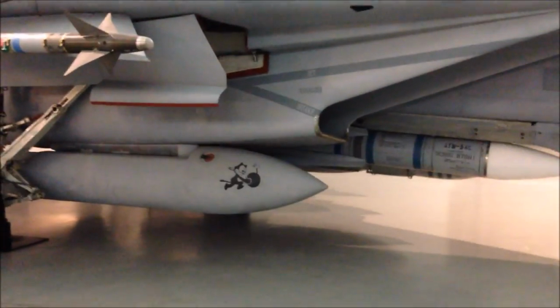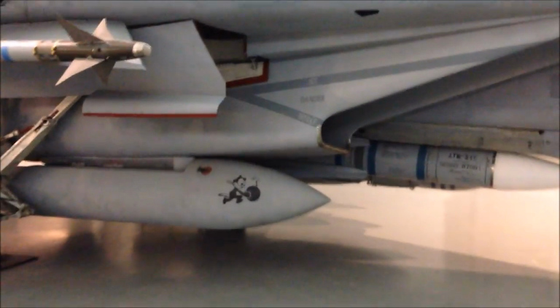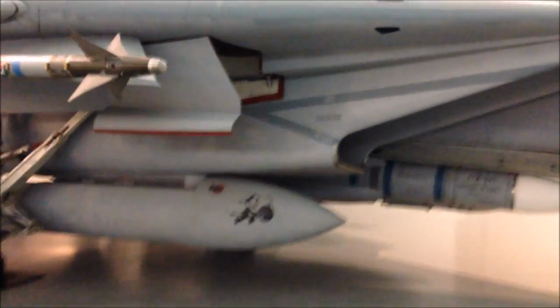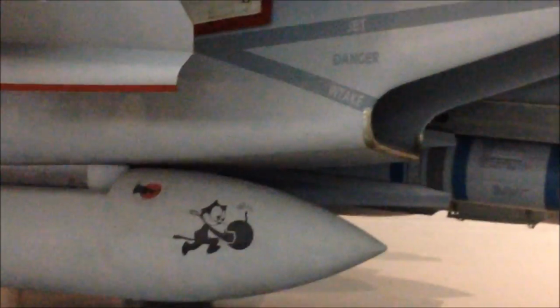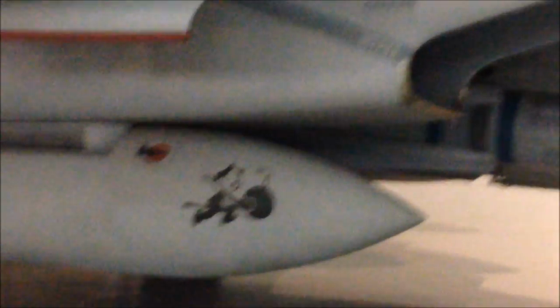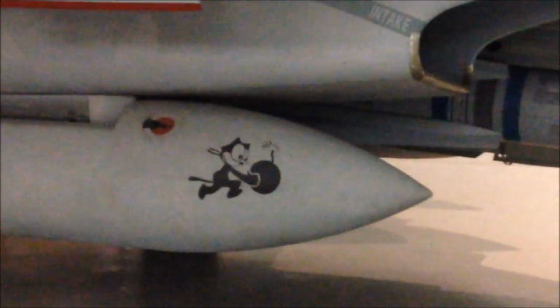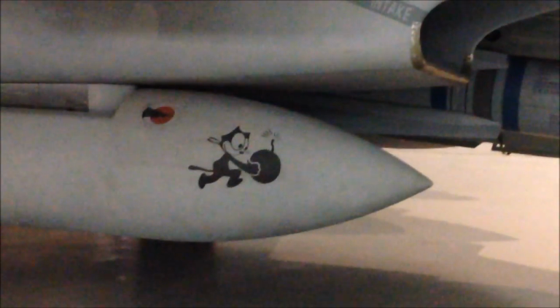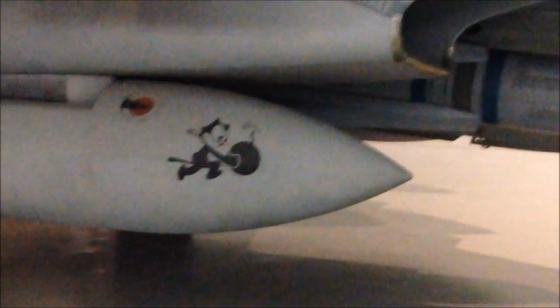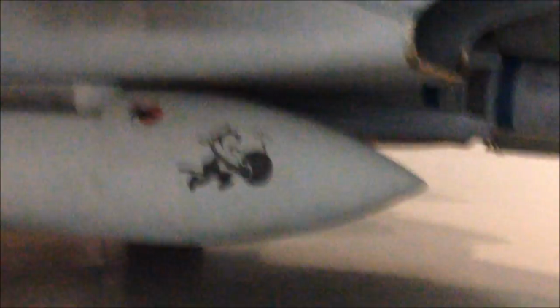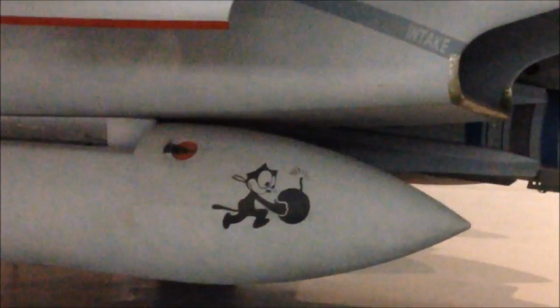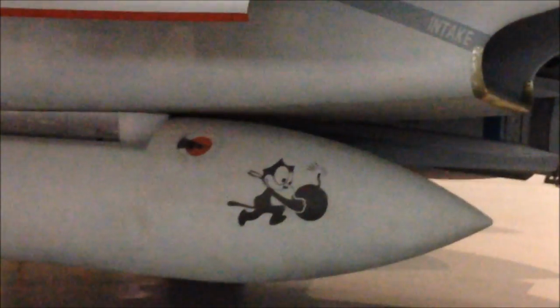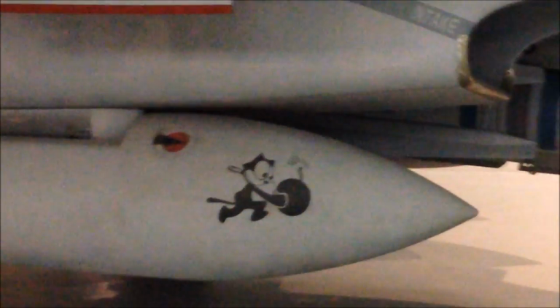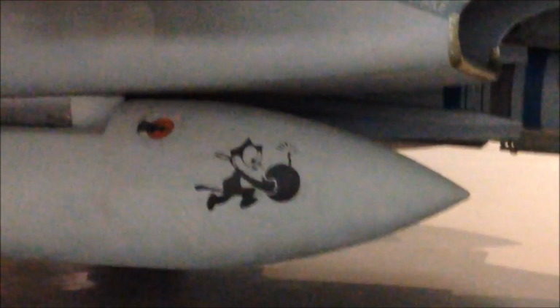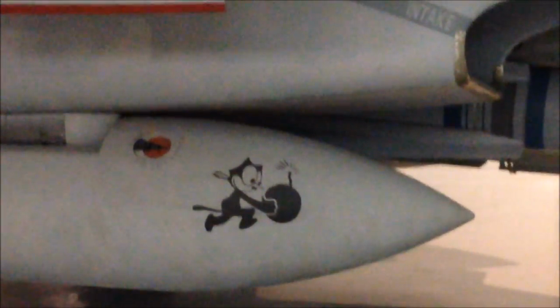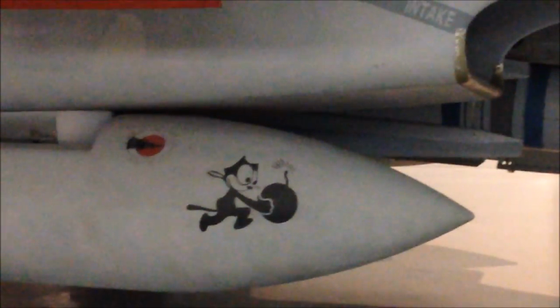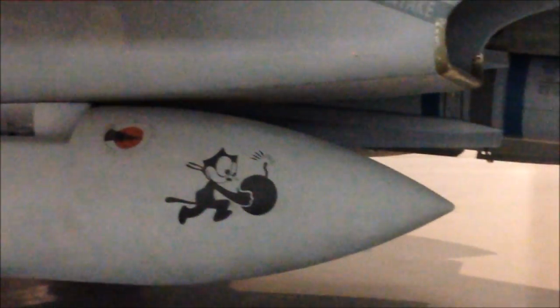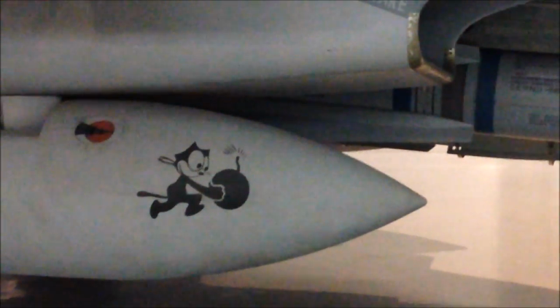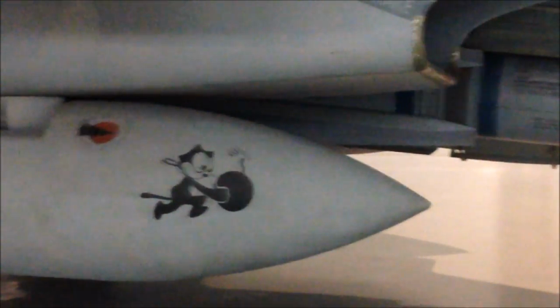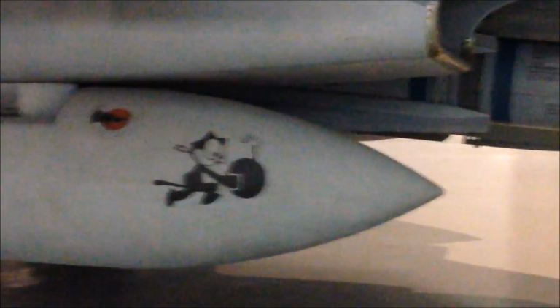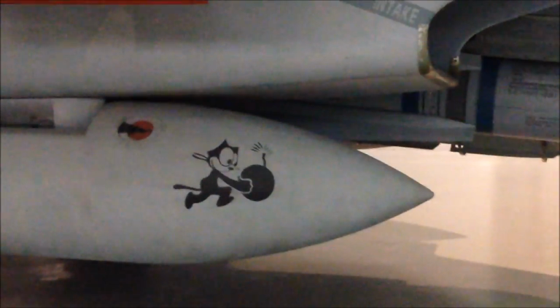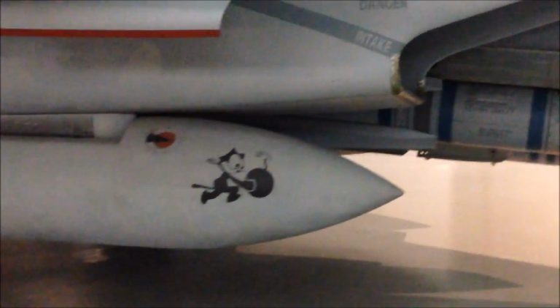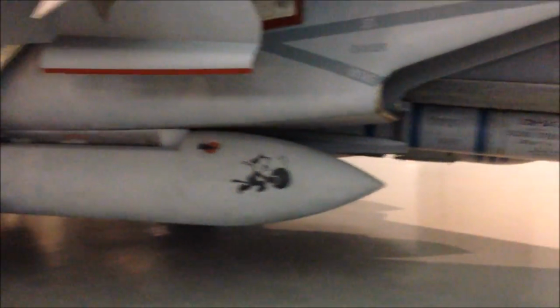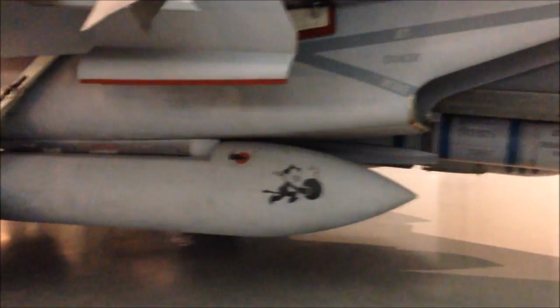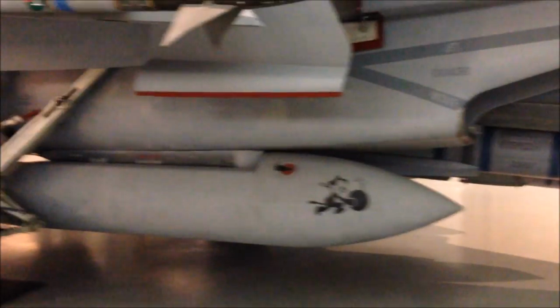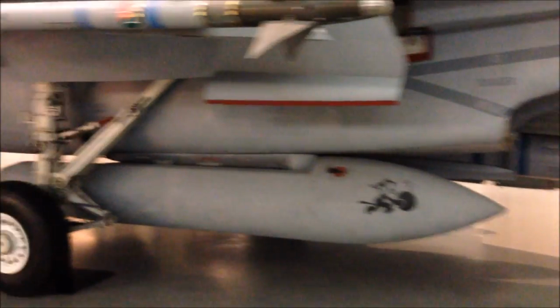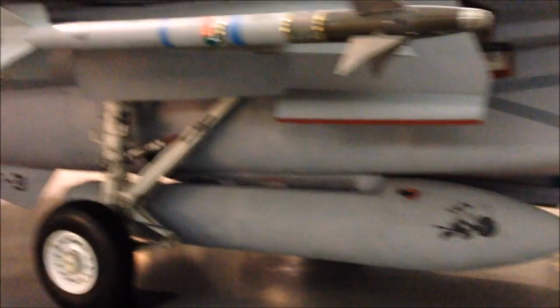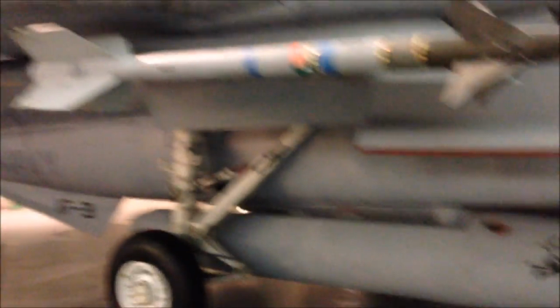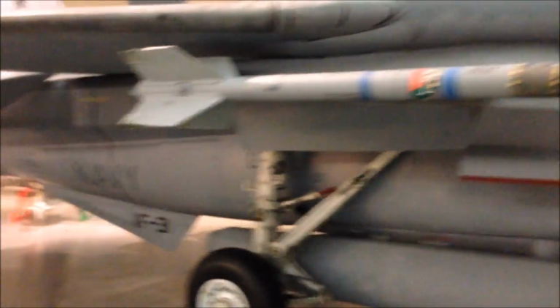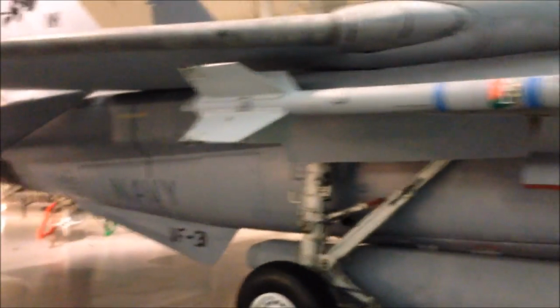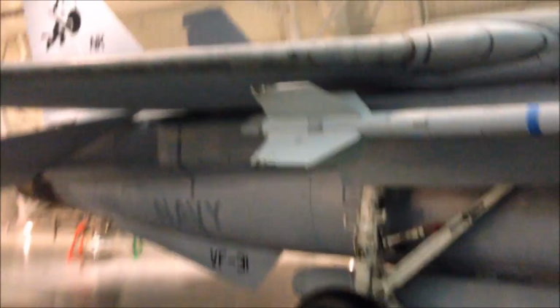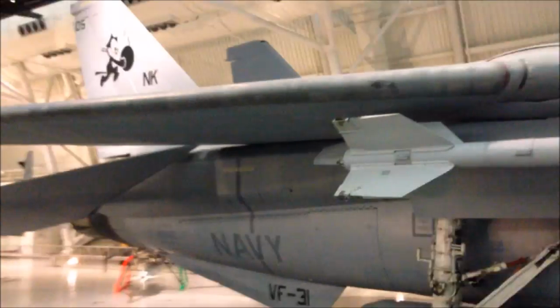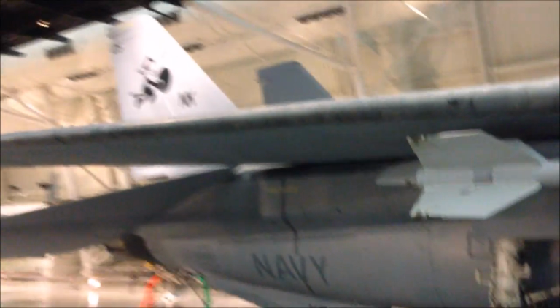Oh, isn't that — that looks like Oswald or something from Disney? The old-school Disney character — Oswald the Lucky Rabbit?